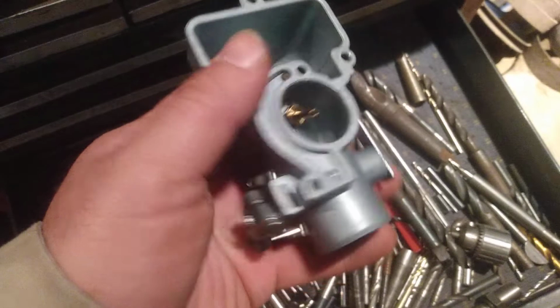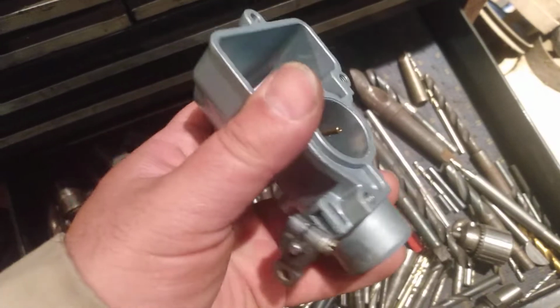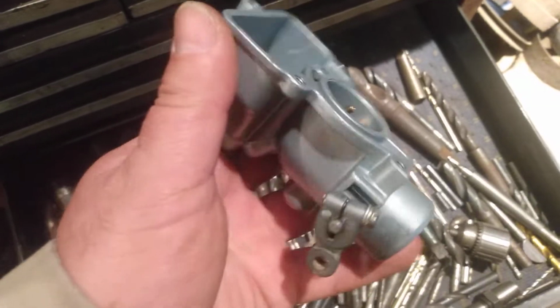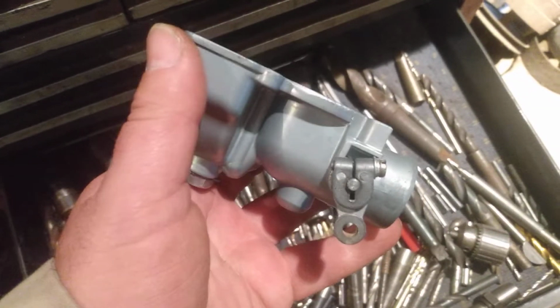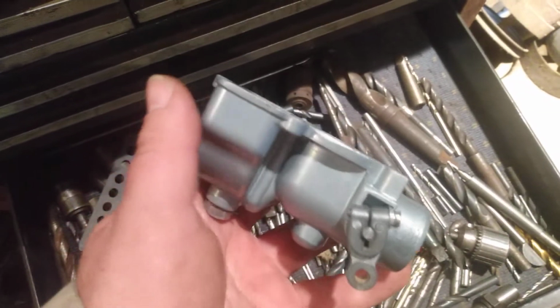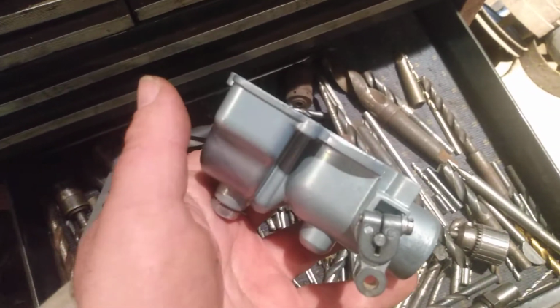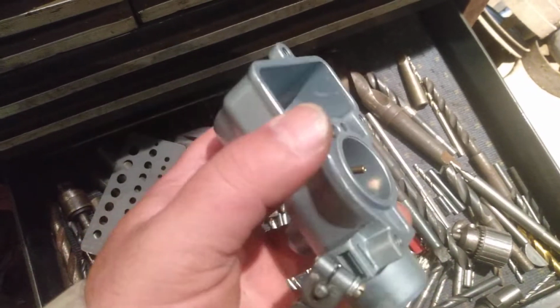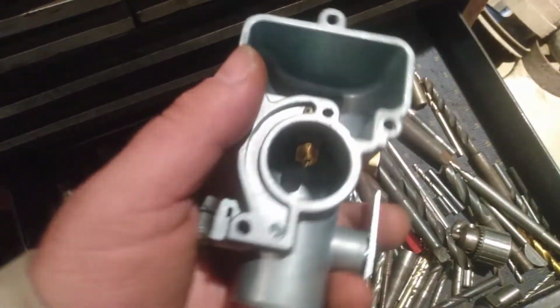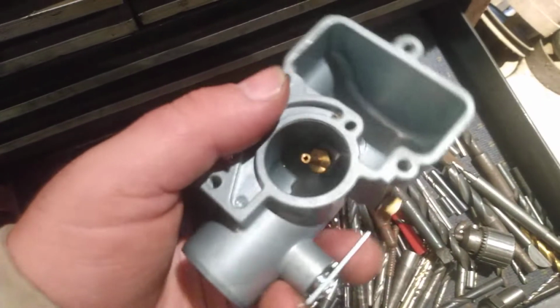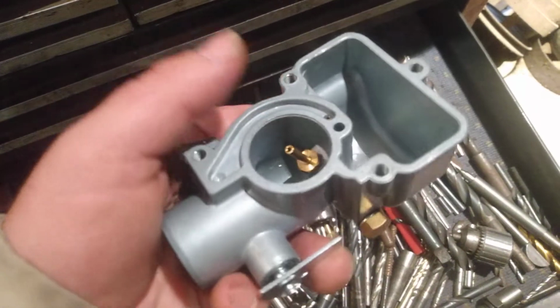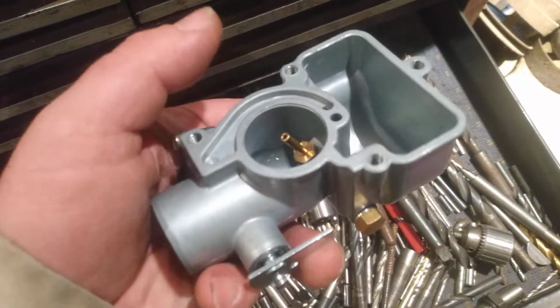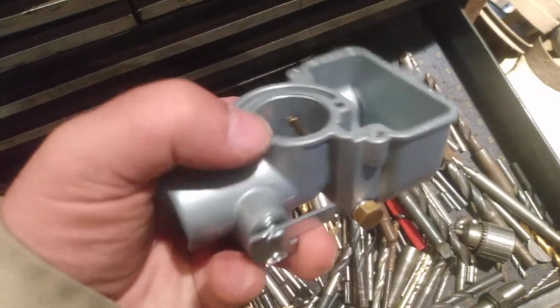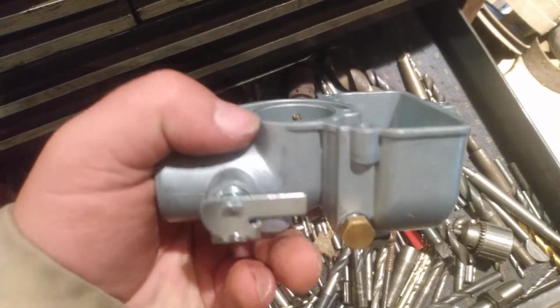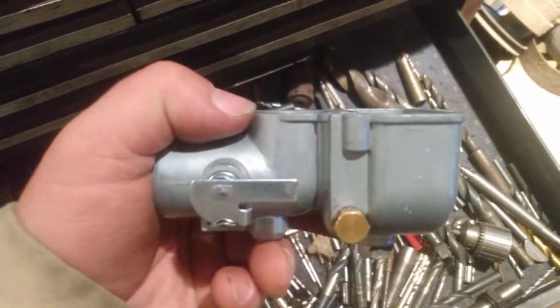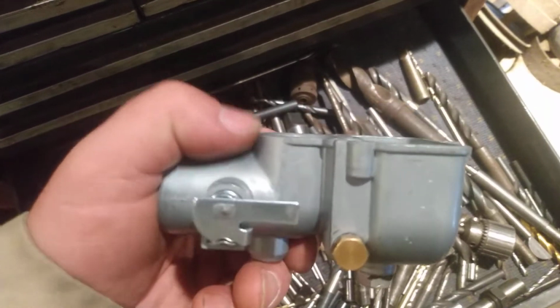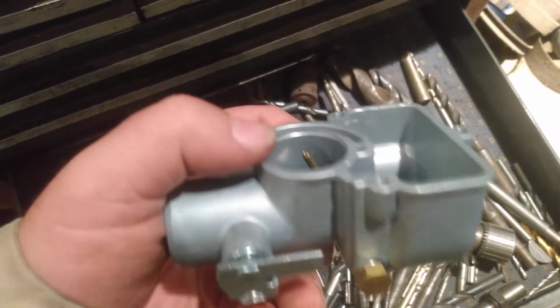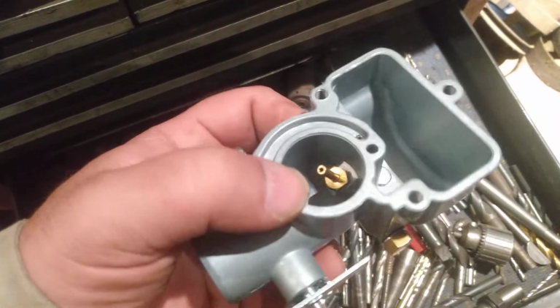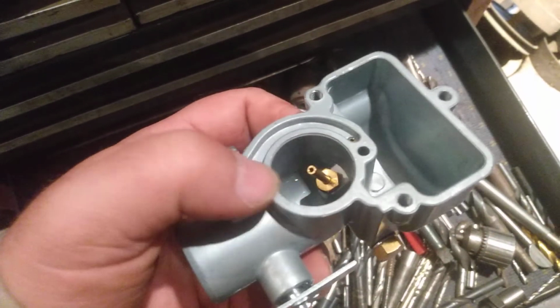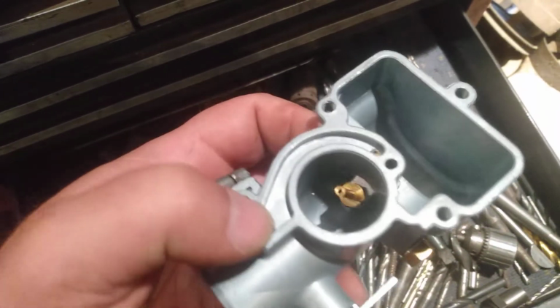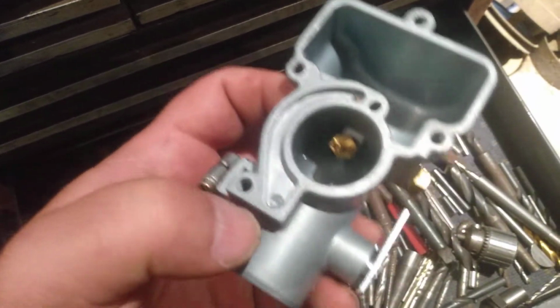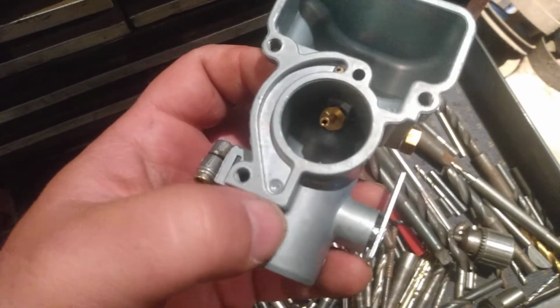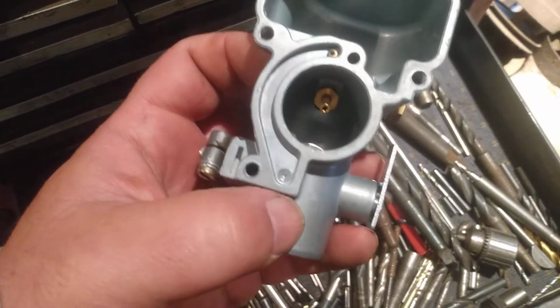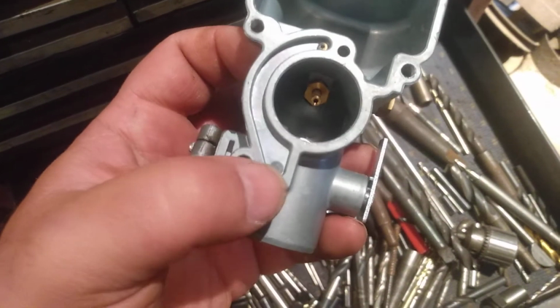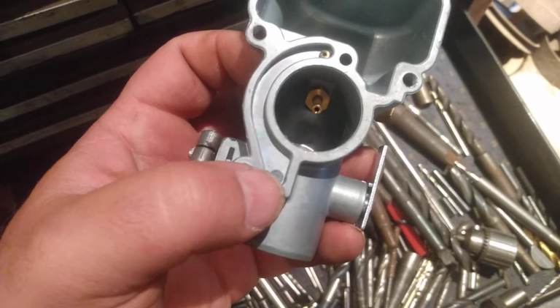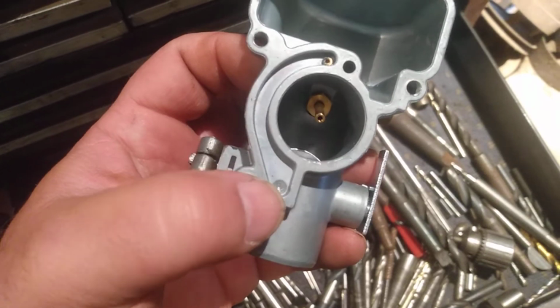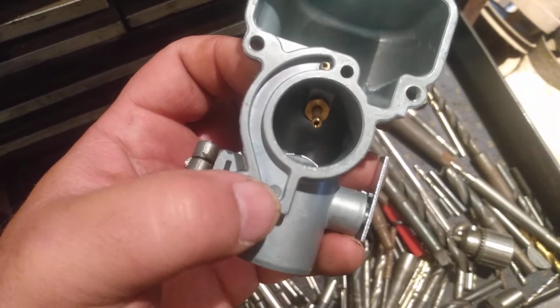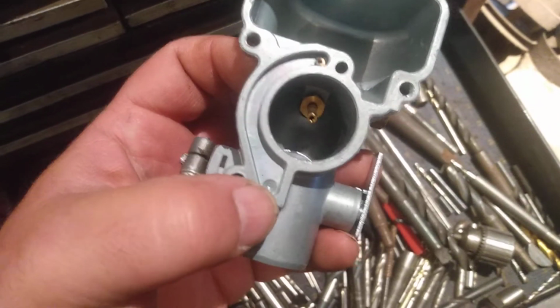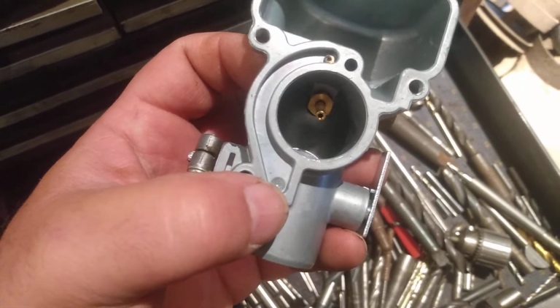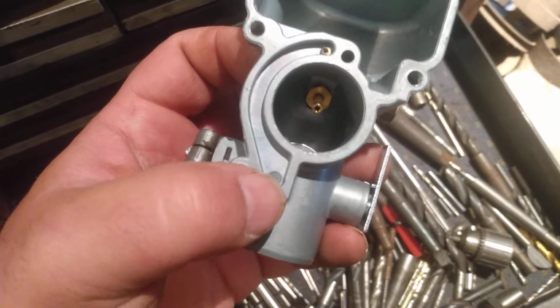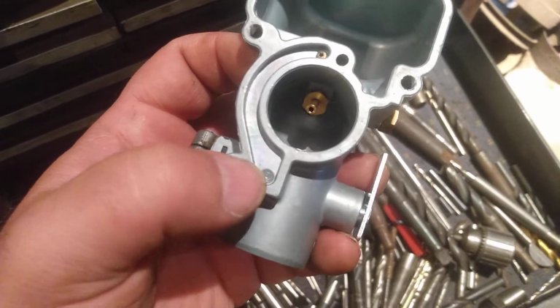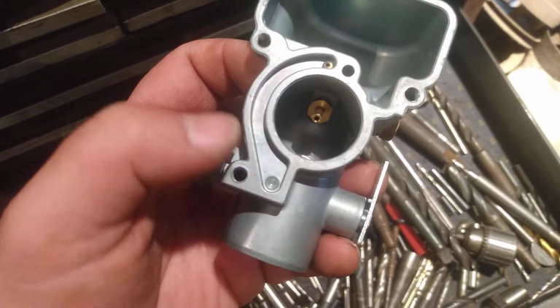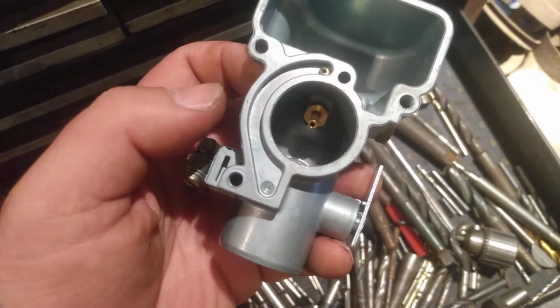Otherwise, it looks identical to the original International carb. It's just nice new castings that aren't warped or anything, but just a little bit of carelessness in the manufacturing process — this passageway was not drilled entirely.